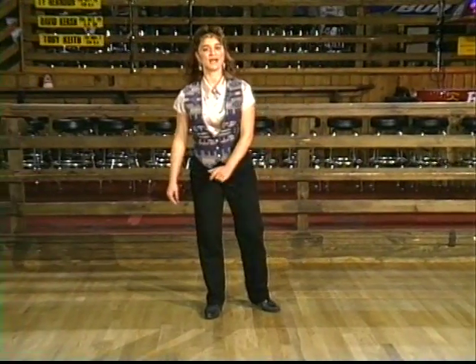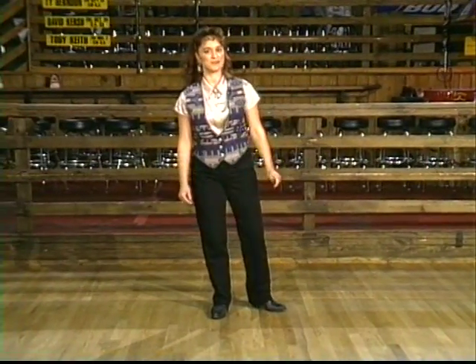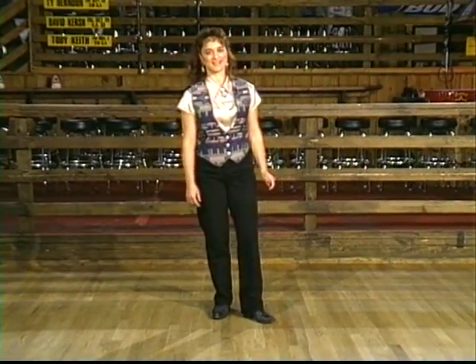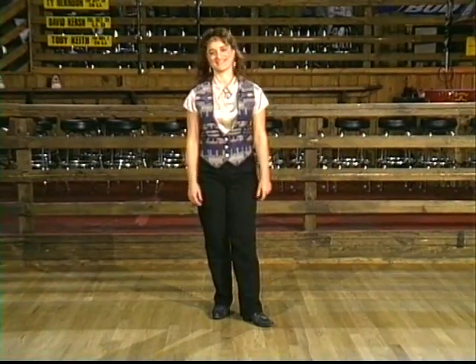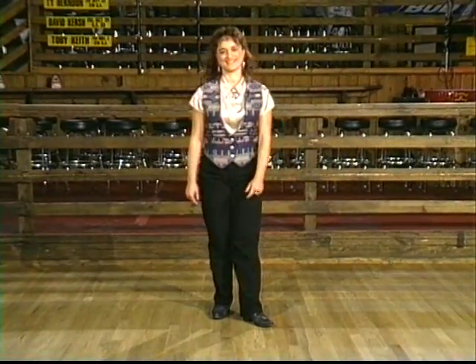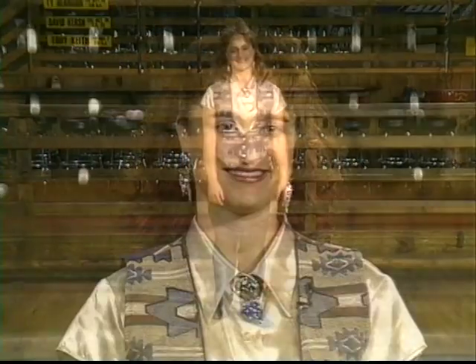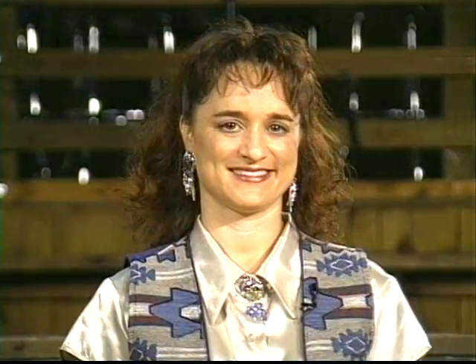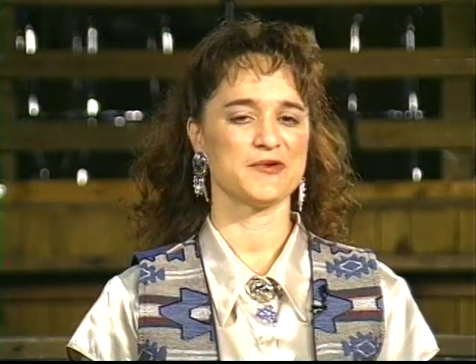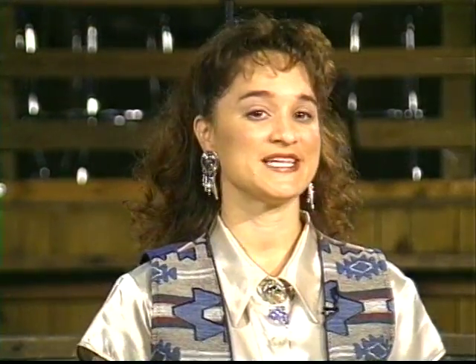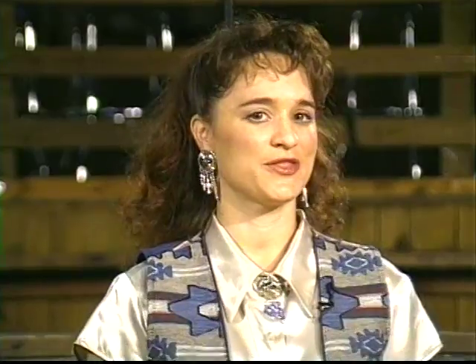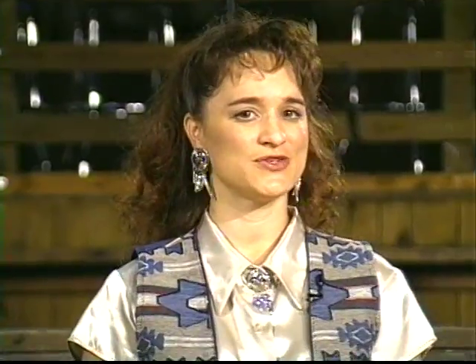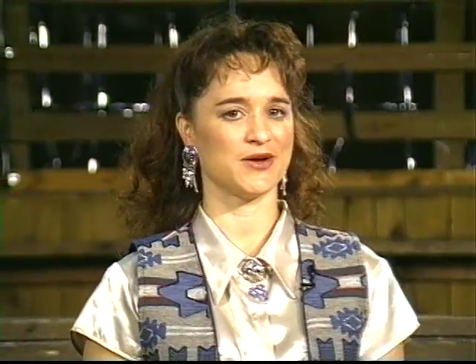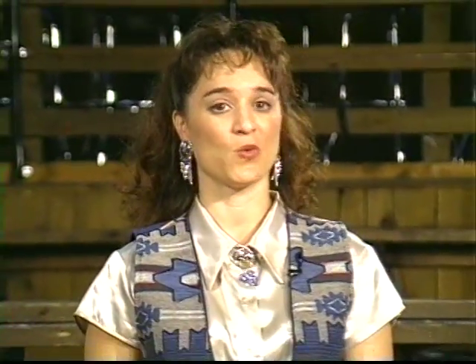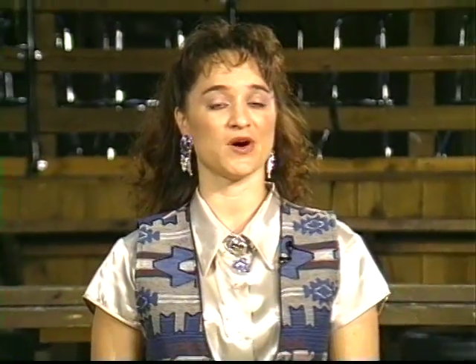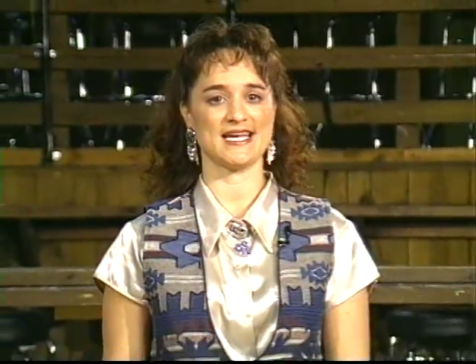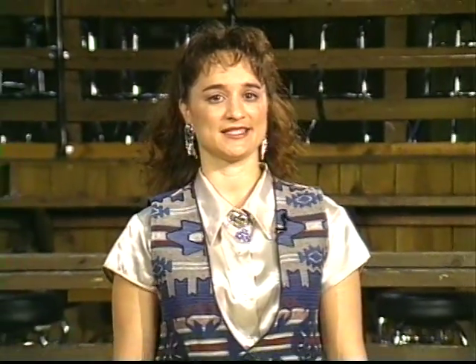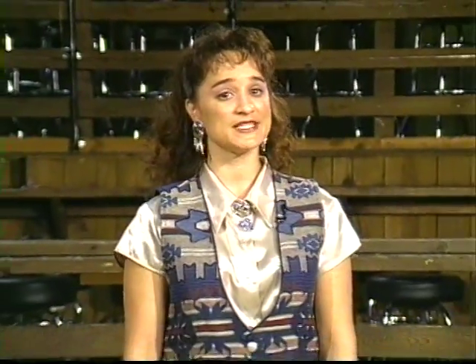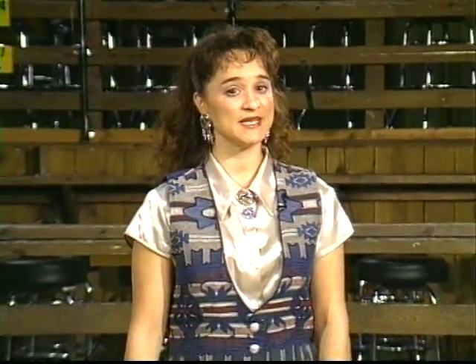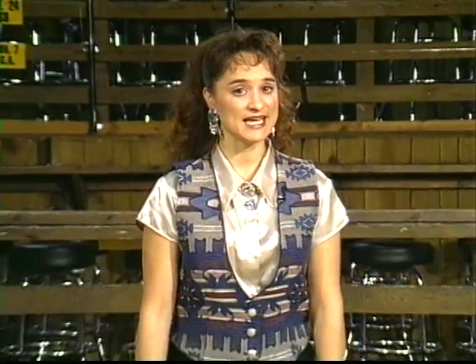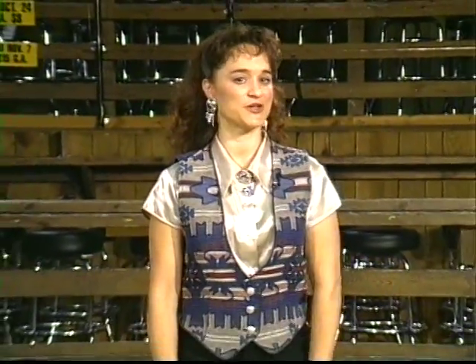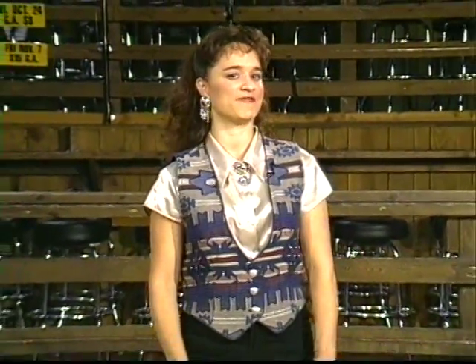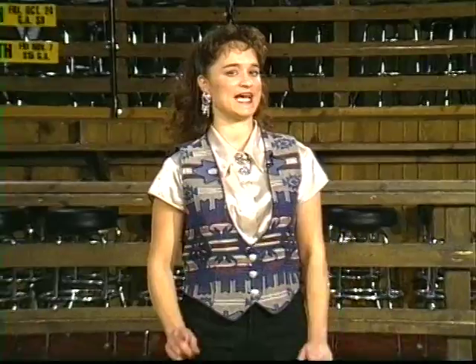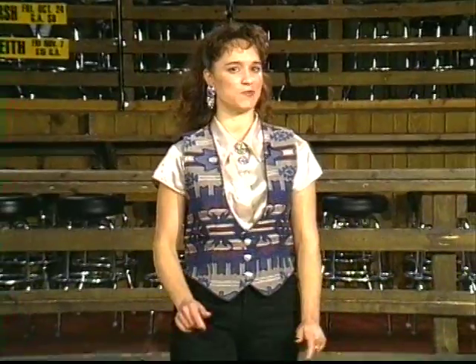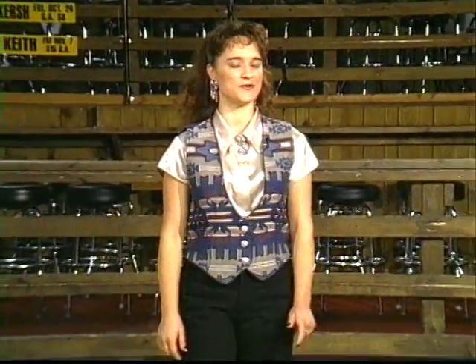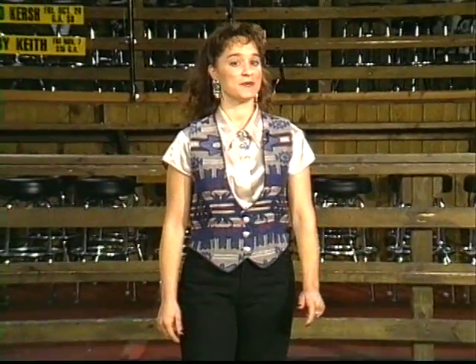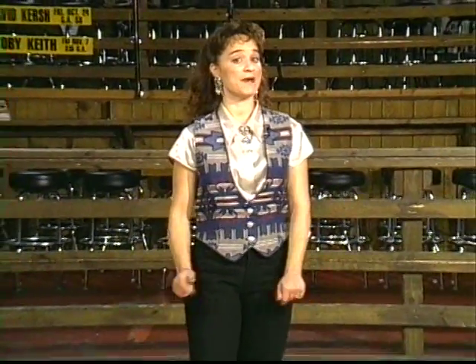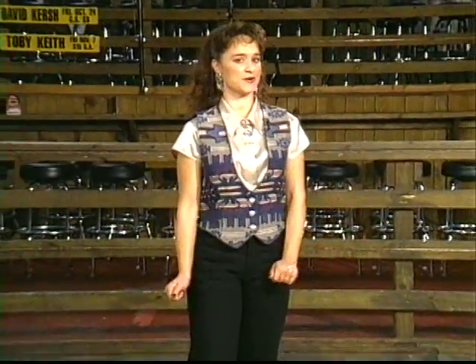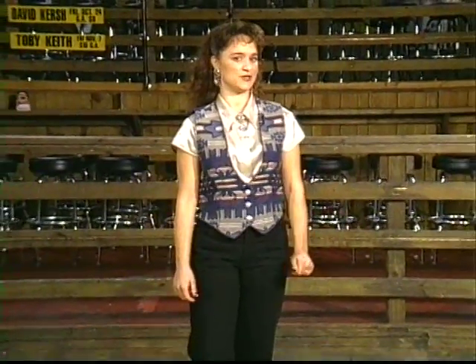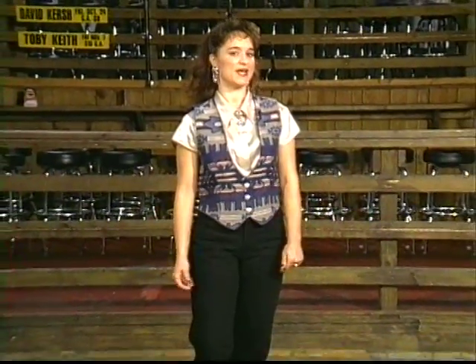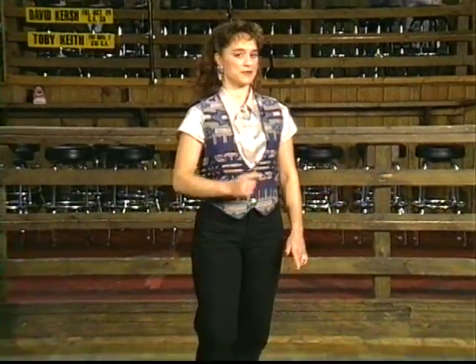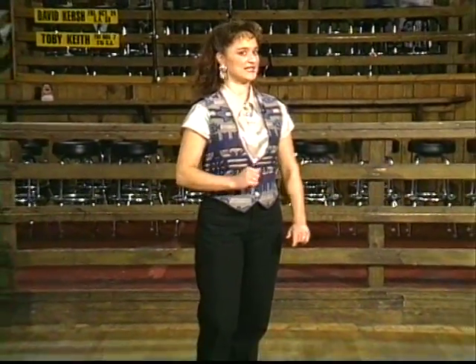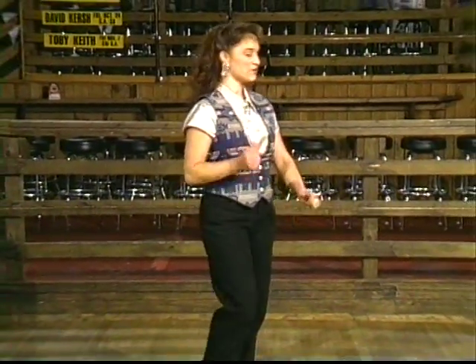Let's try it to some music. Remember, this is a 32-count, one-wall line dance. So every time you begin the dance, you're going to be facing that same wall. My back is going to be to you, and we're going to be facing that same wall.